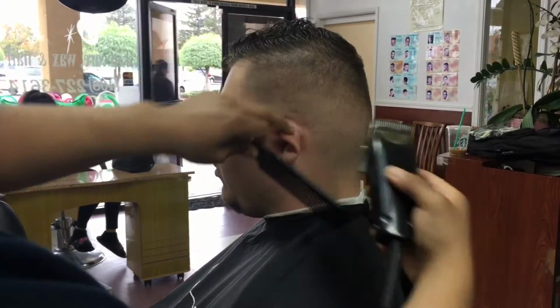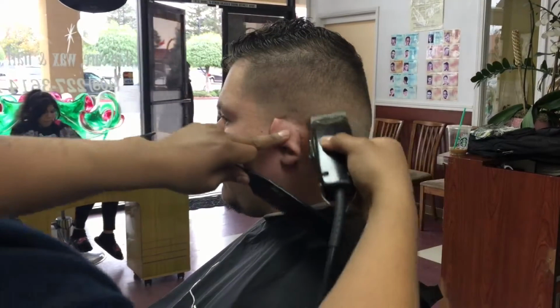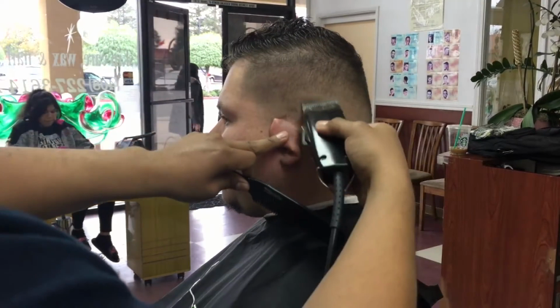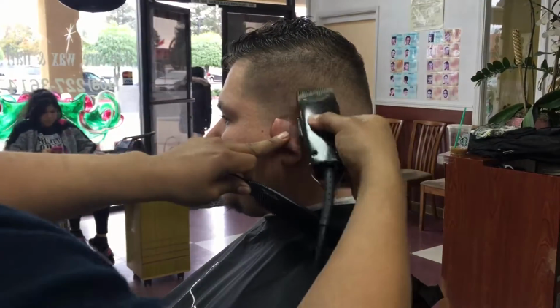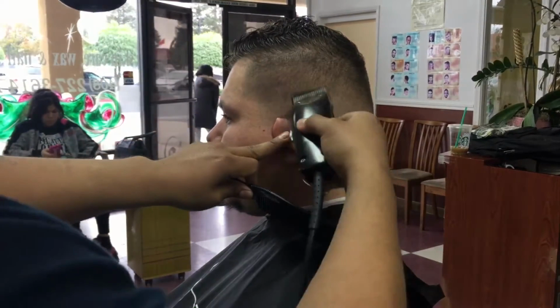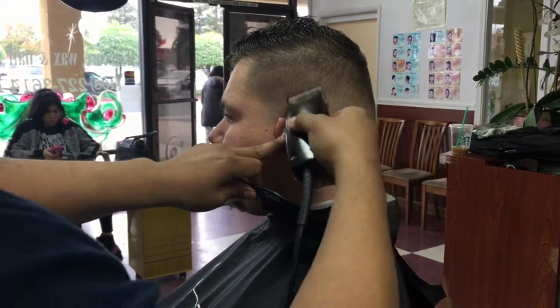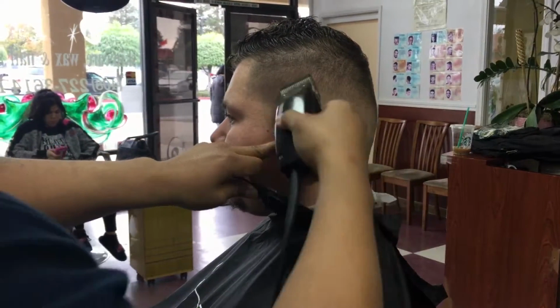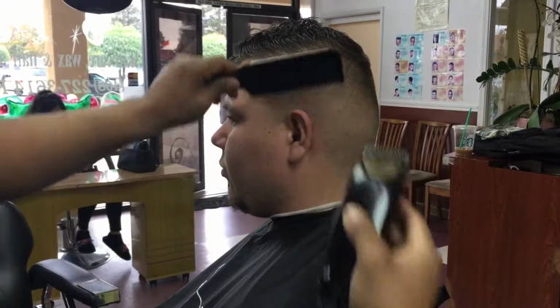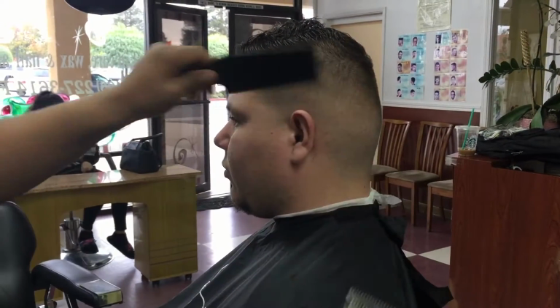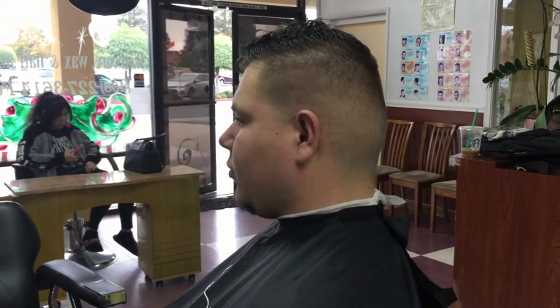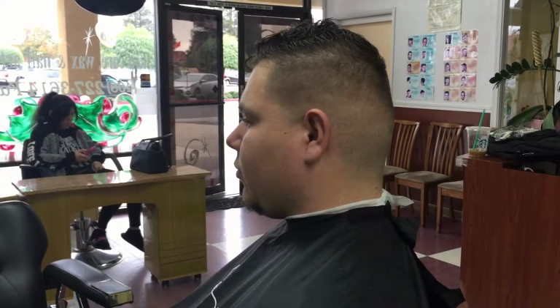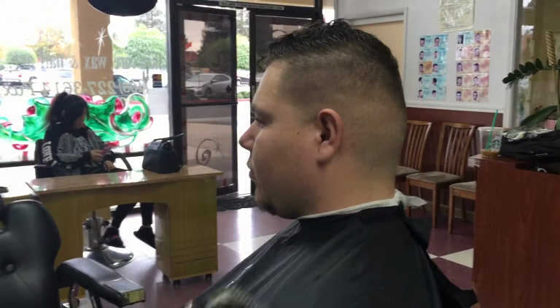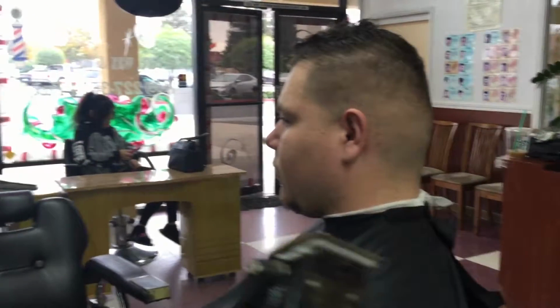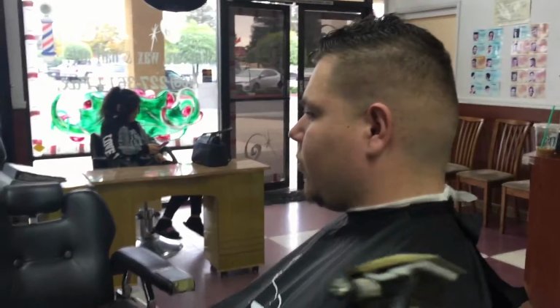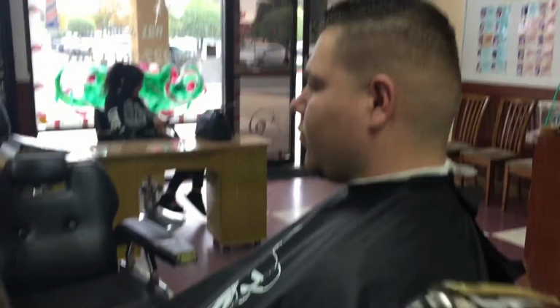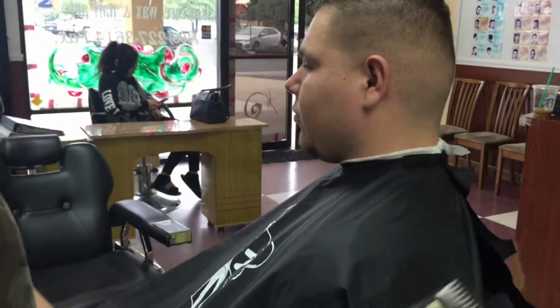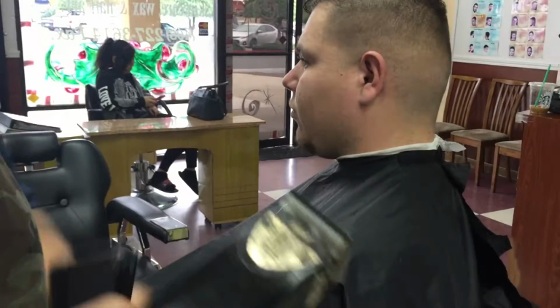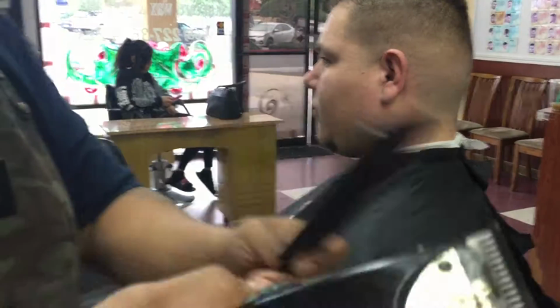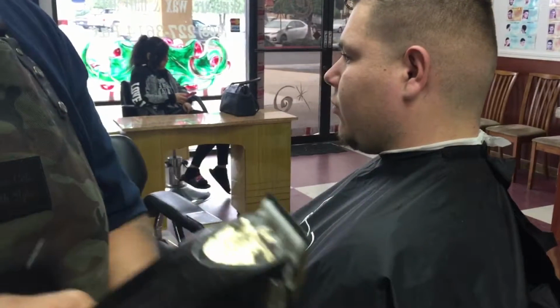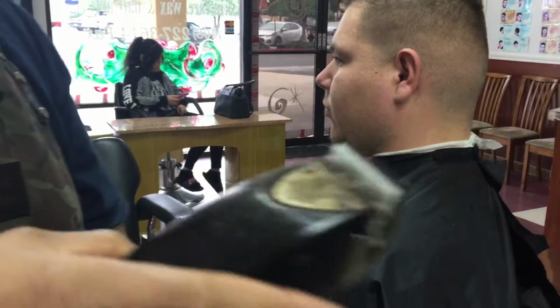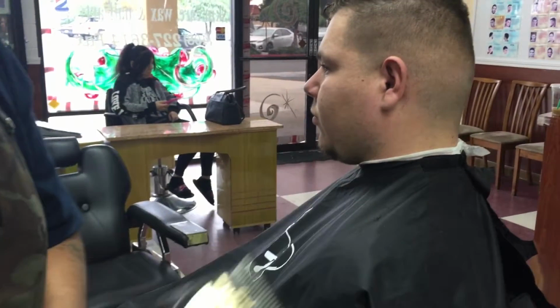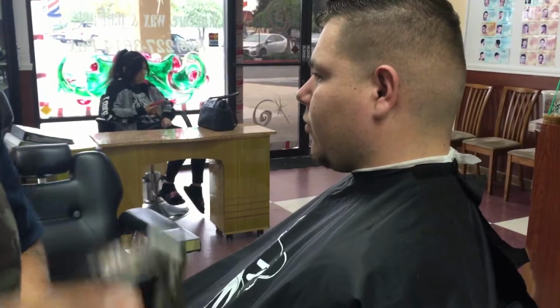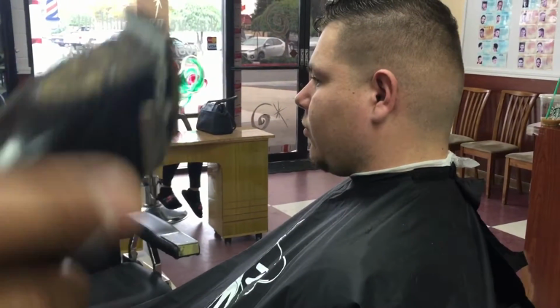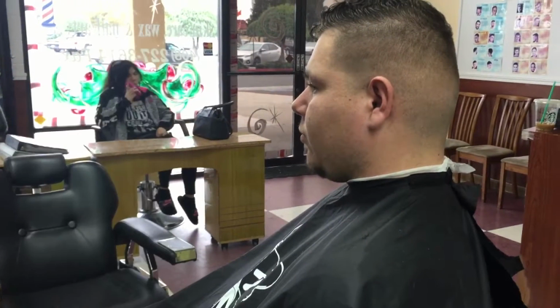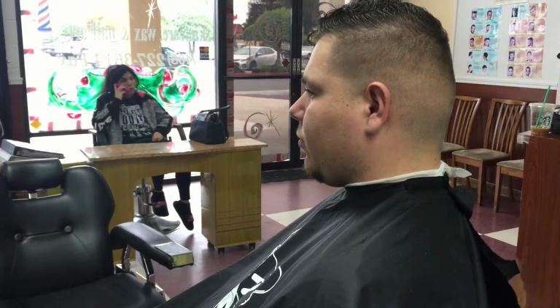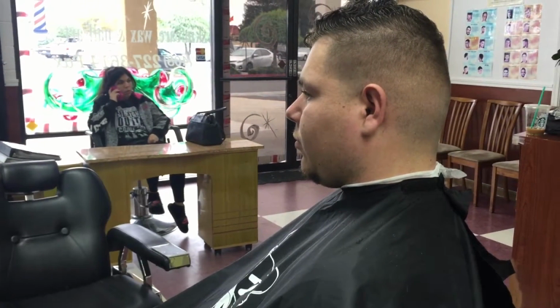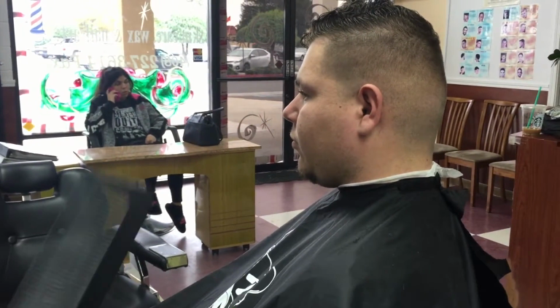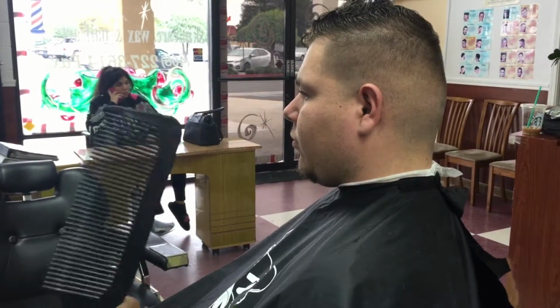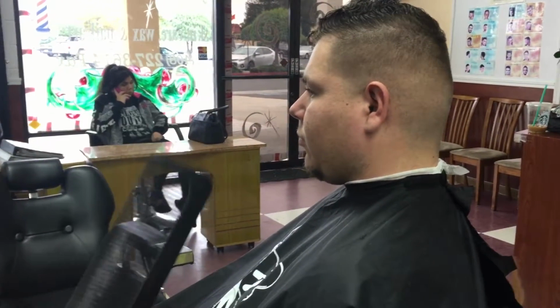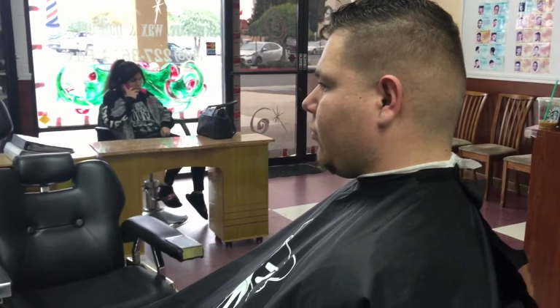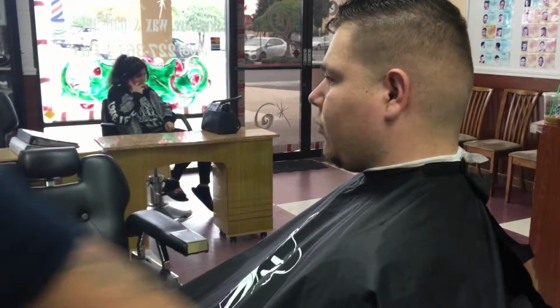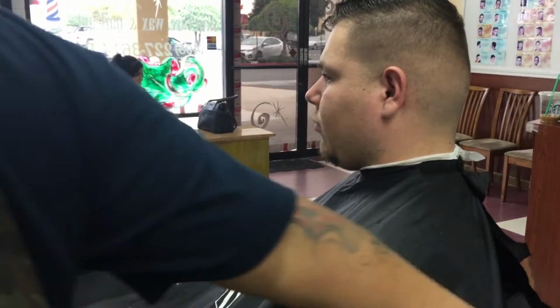But I'm overall happy with the quality and the modification. Do your homework. Thank you guys for watching. Shout out to my boy Dave the Barber for being the videographer.